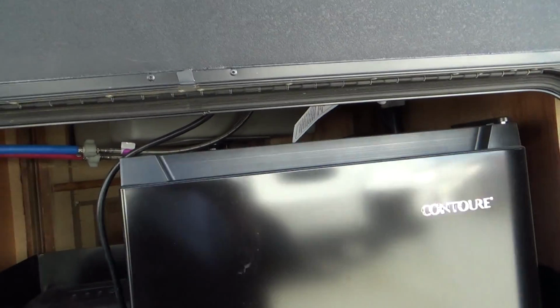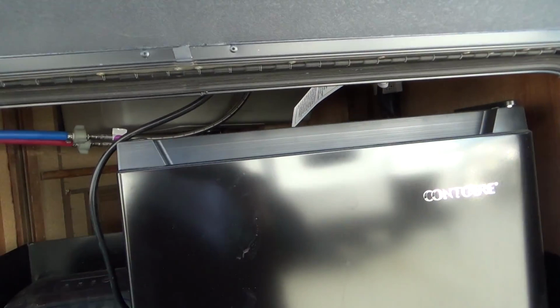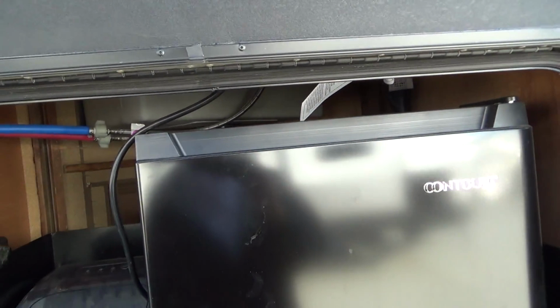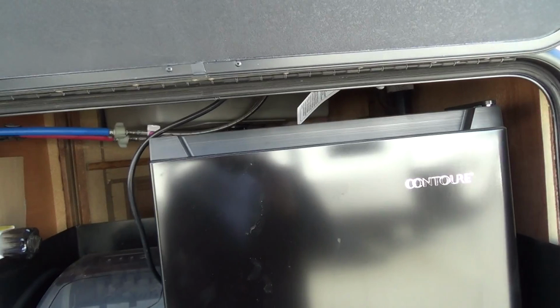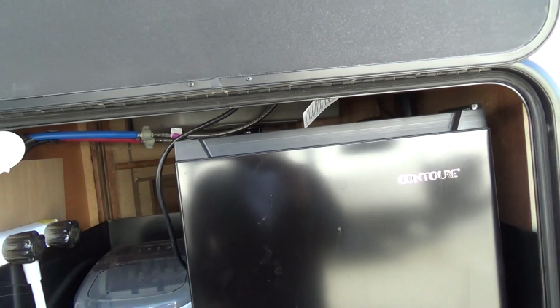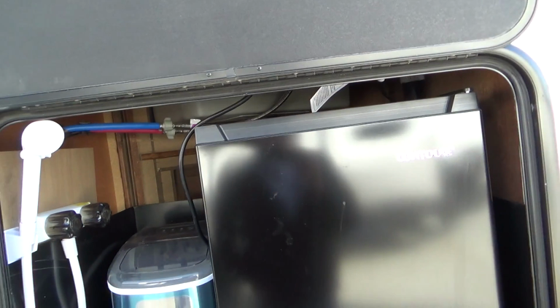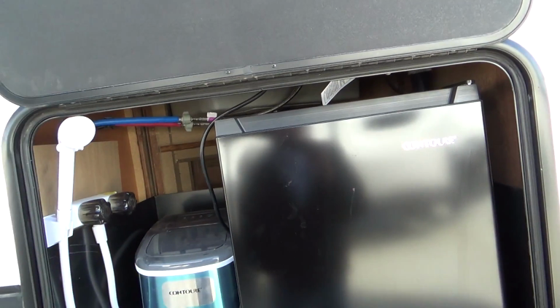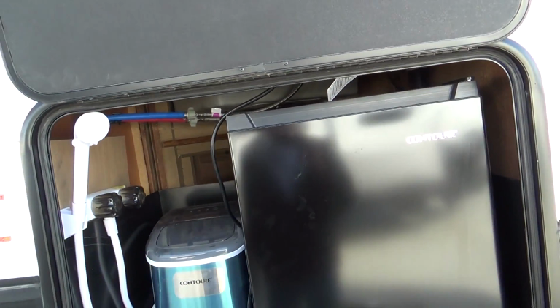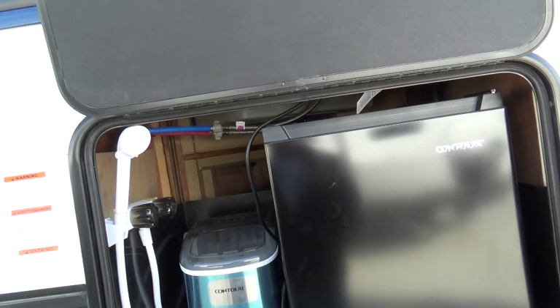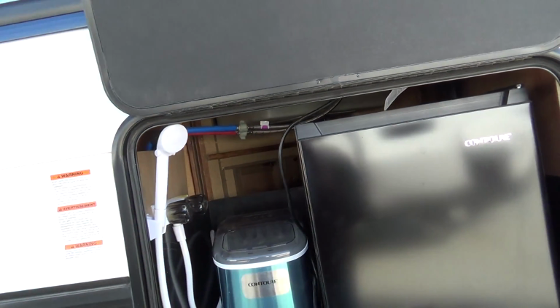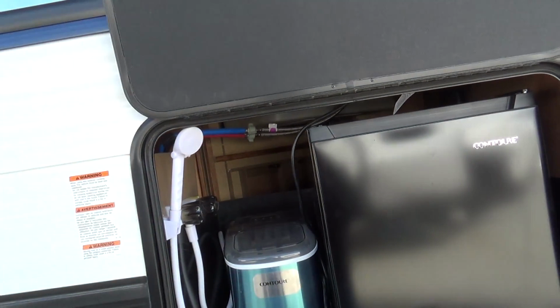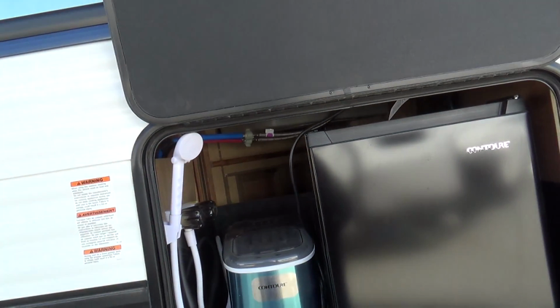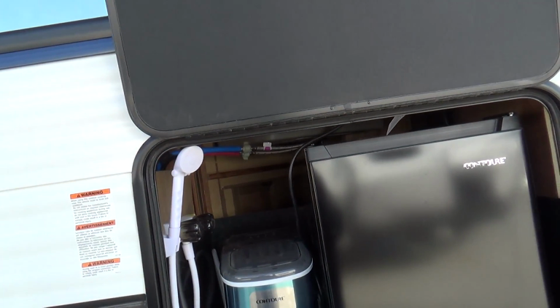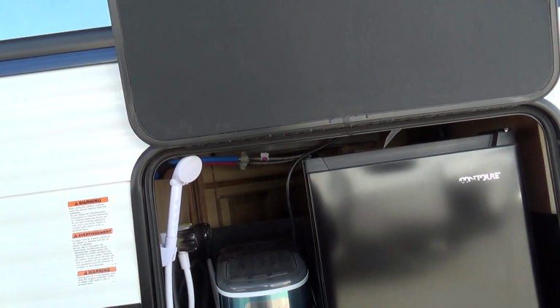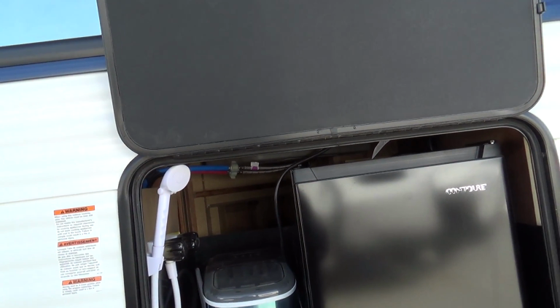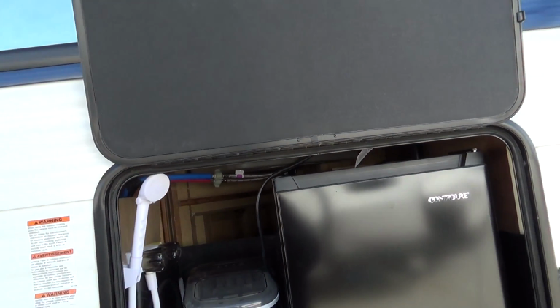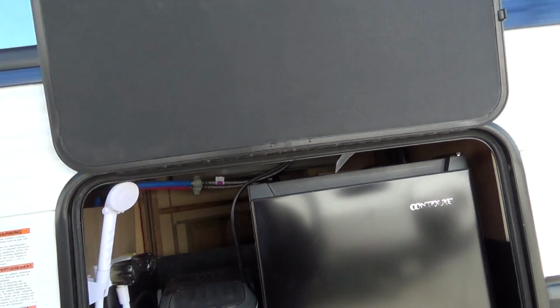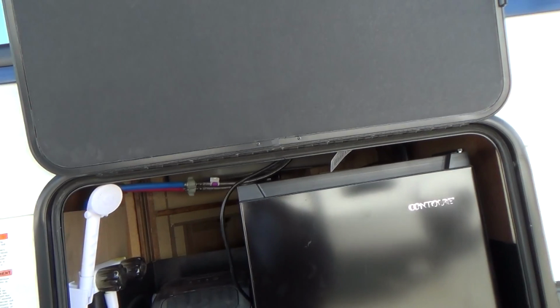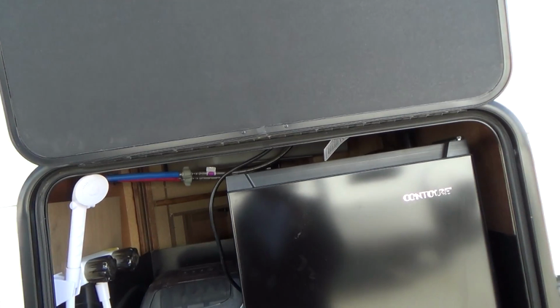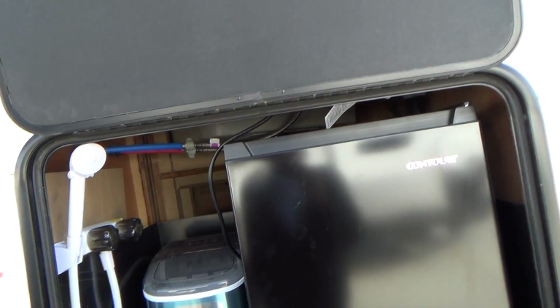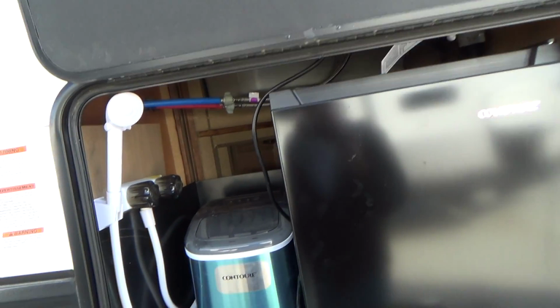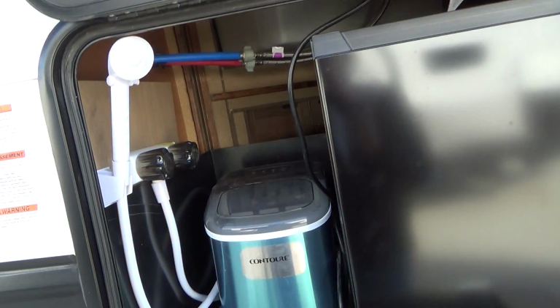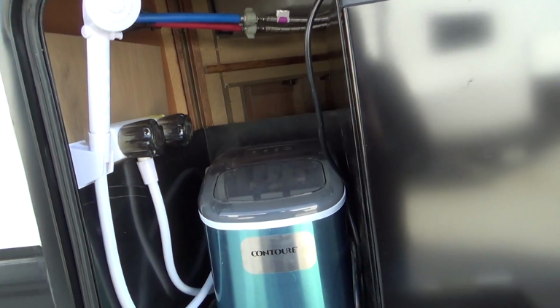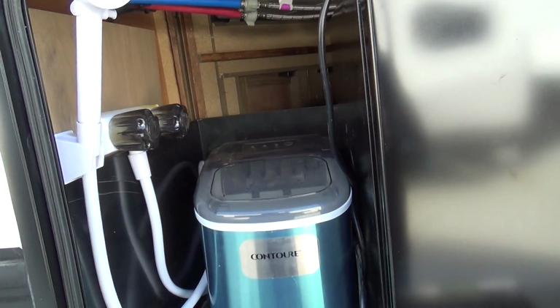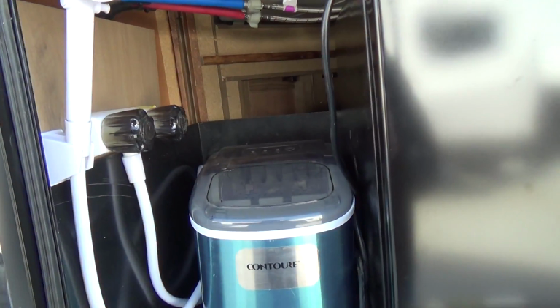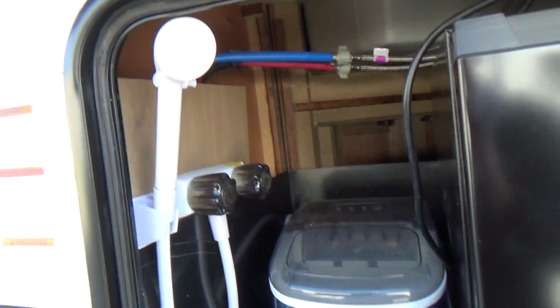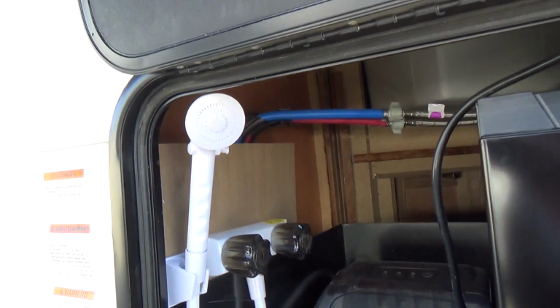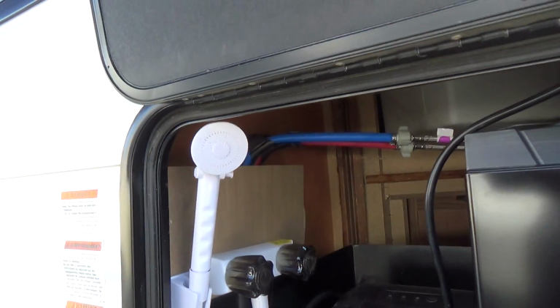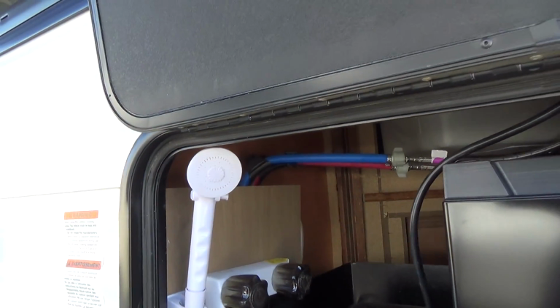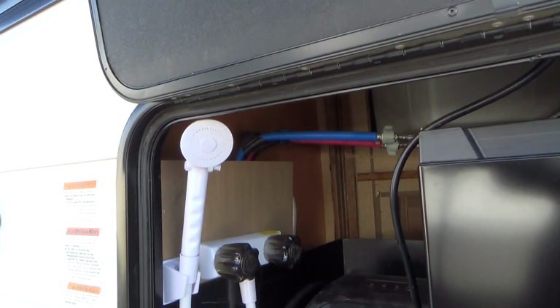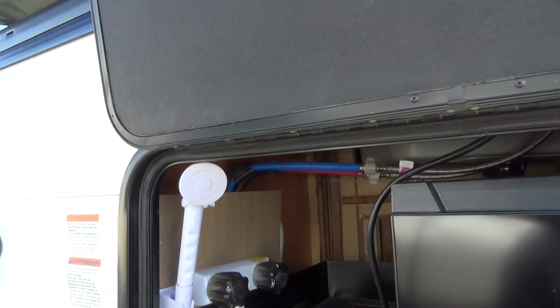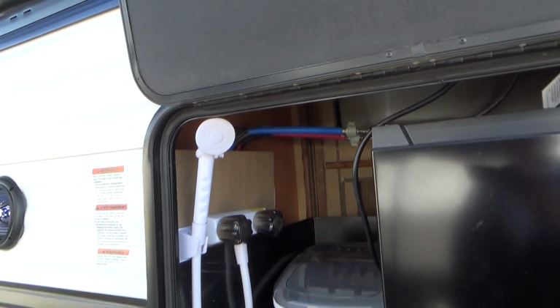Your outdoor cupboard can only stay cold when you're plugged into shore power. You also have an ice maker and hot and cold water here.